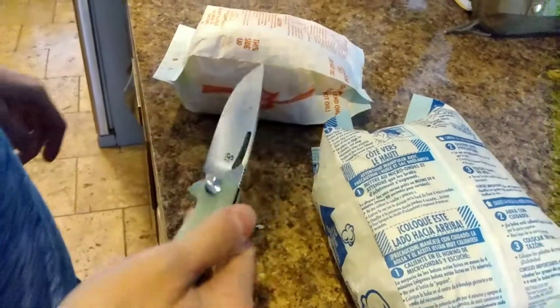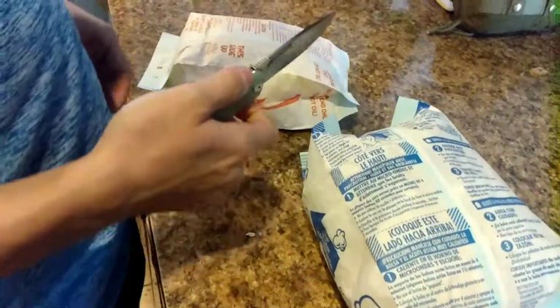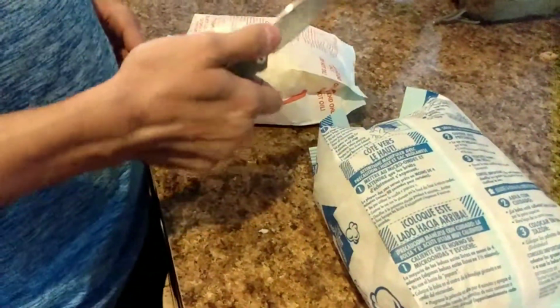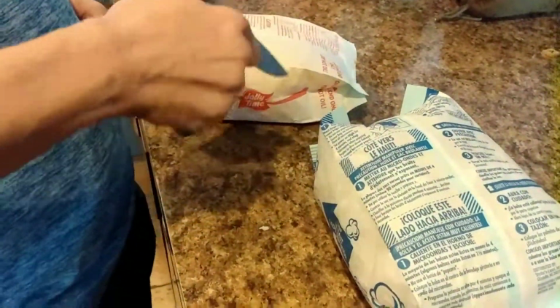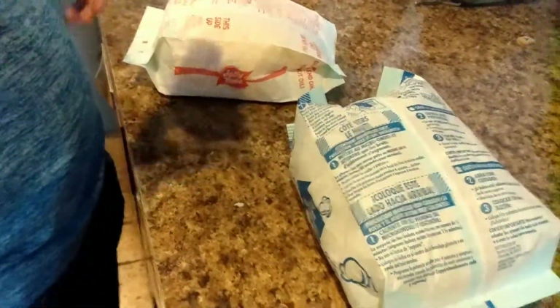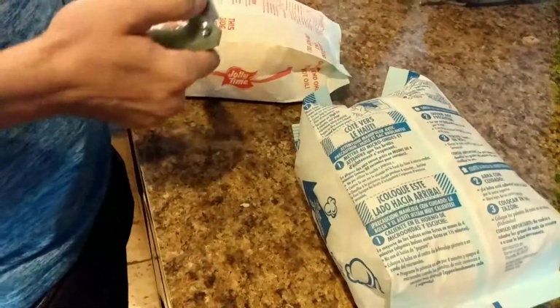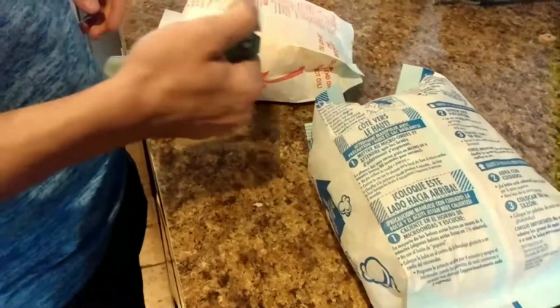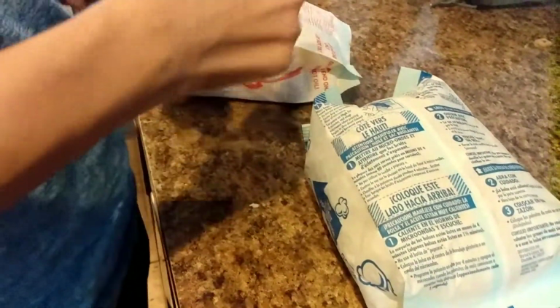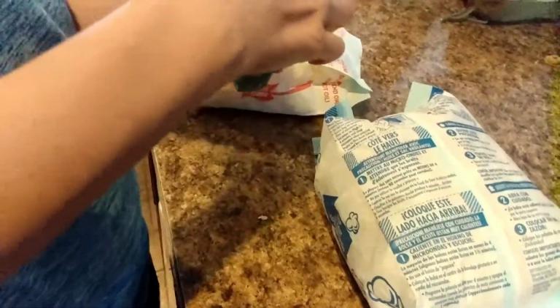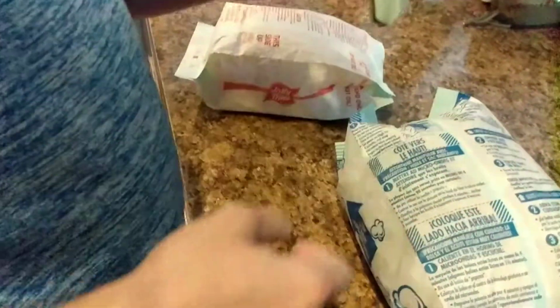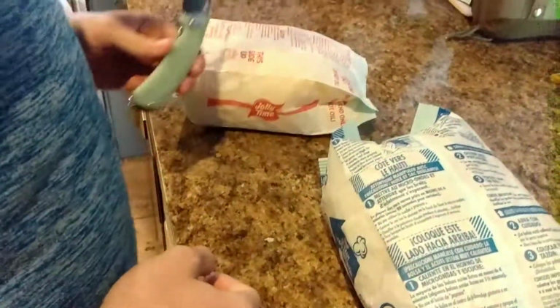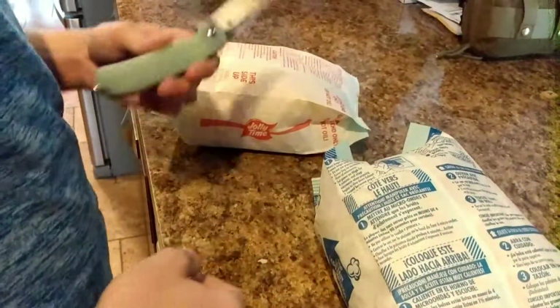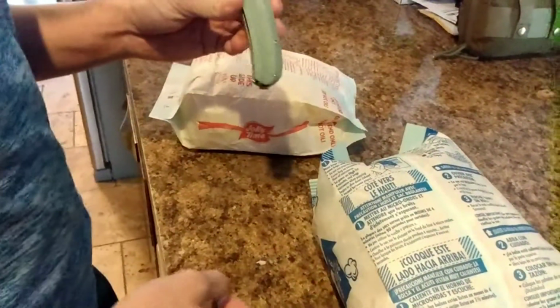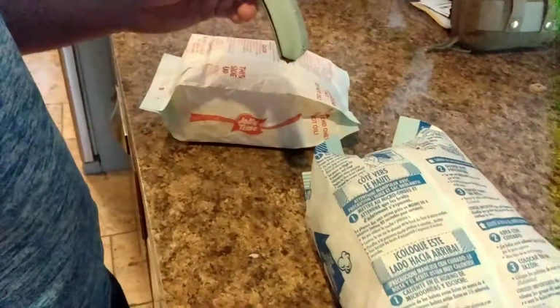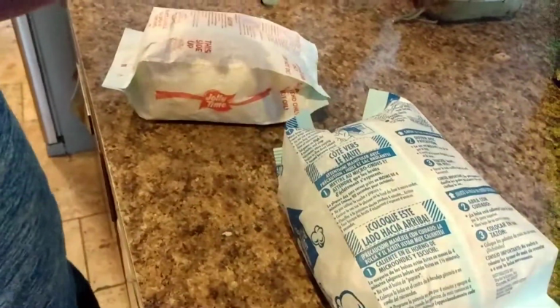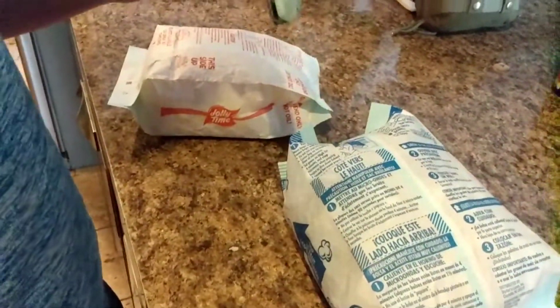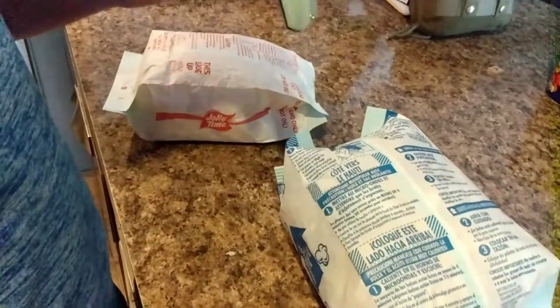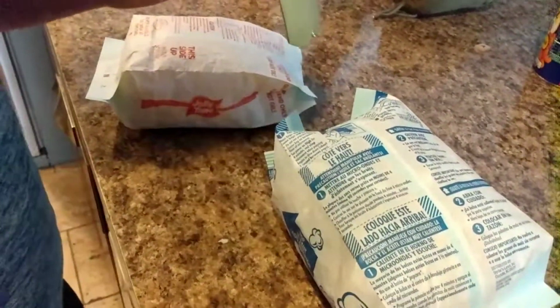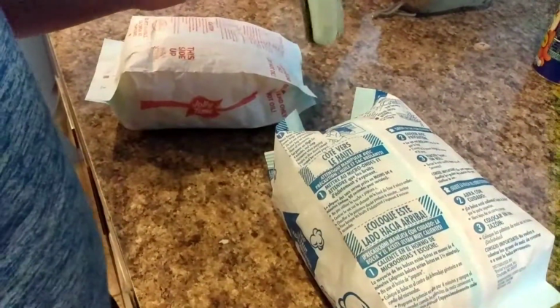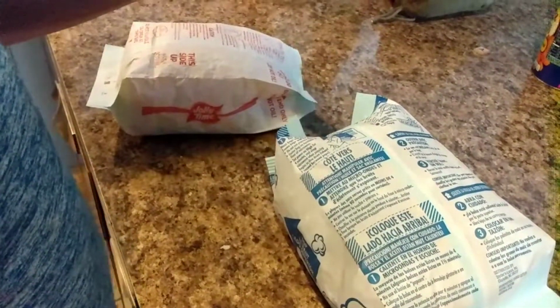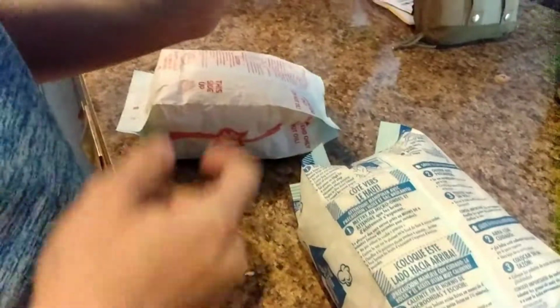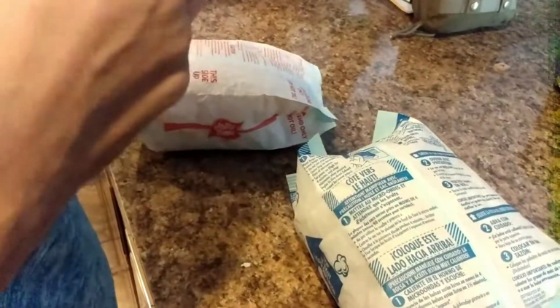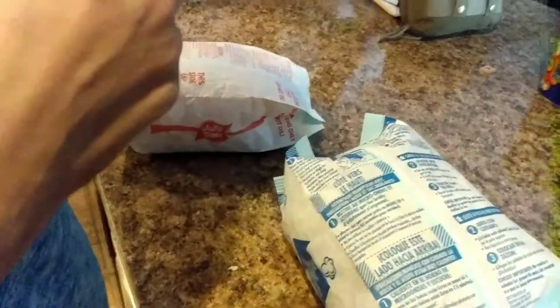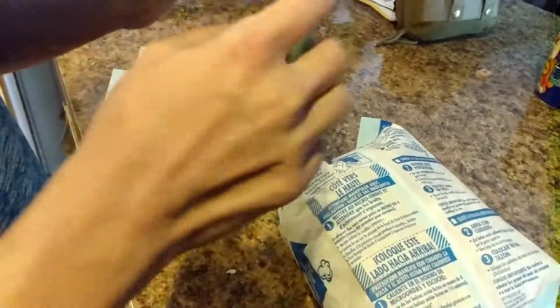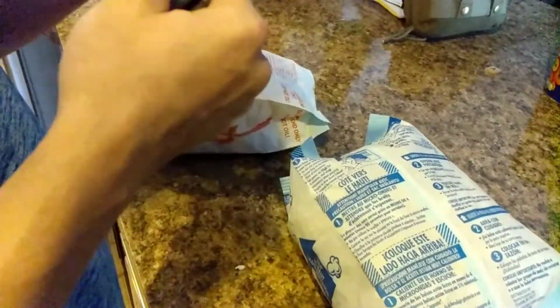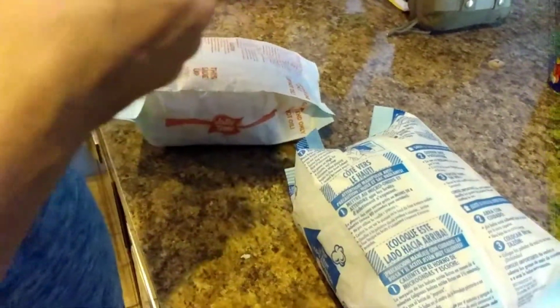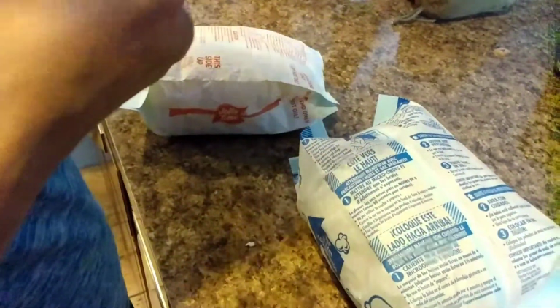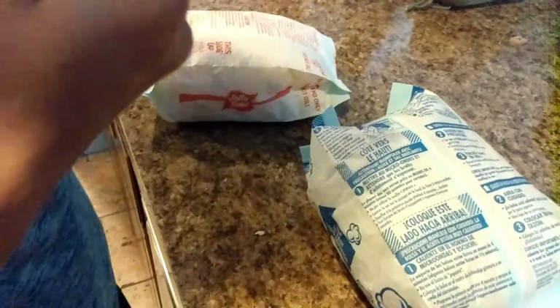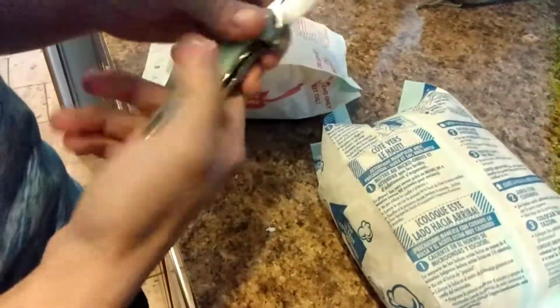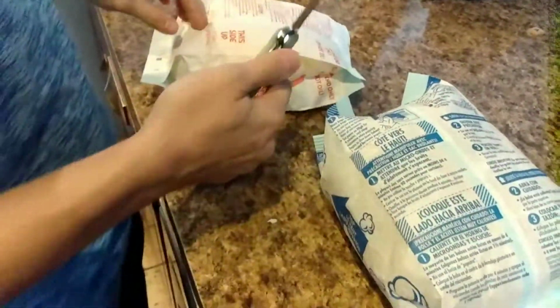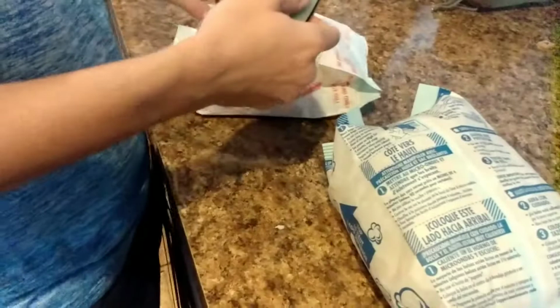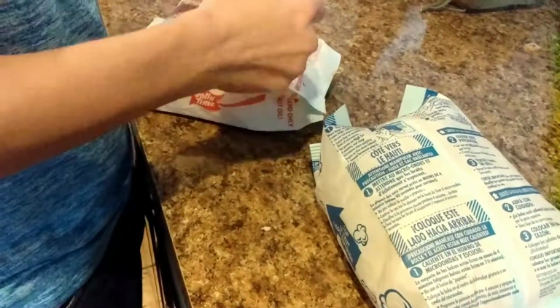Hello, Alex's EDC Army, and welcome to Alex's Nine and Such, where the Such stands for EDC gear. Today we're making popcorn for the NFL wildcard game — go Niners! We have the Sativian ST119 in D2, and we're cutting these bags open to make bowls.